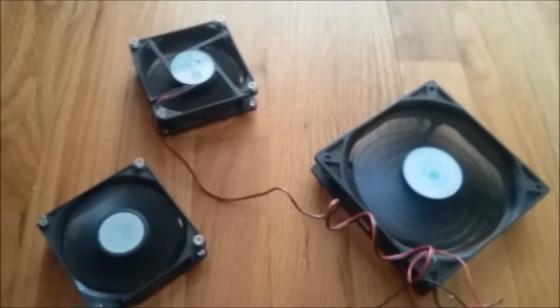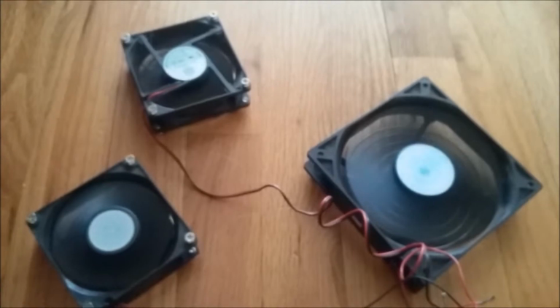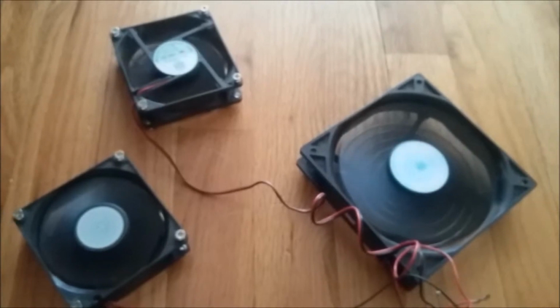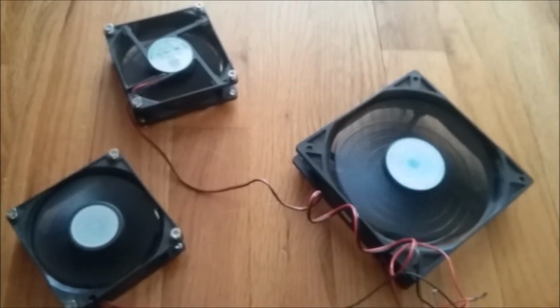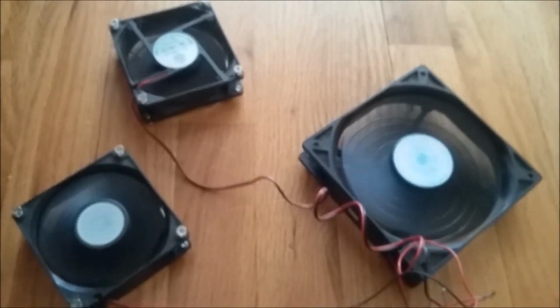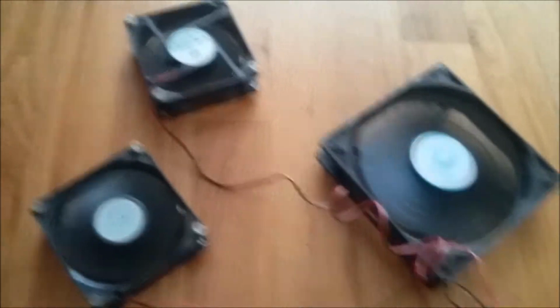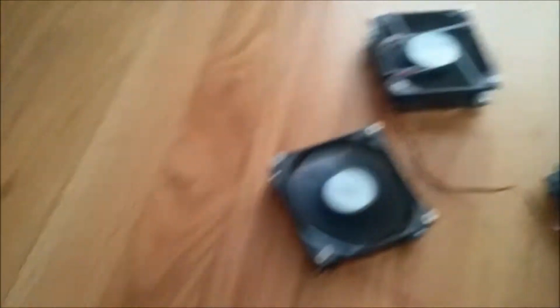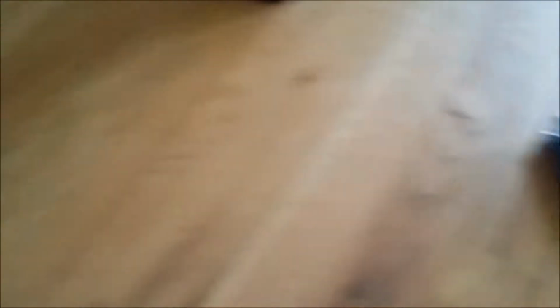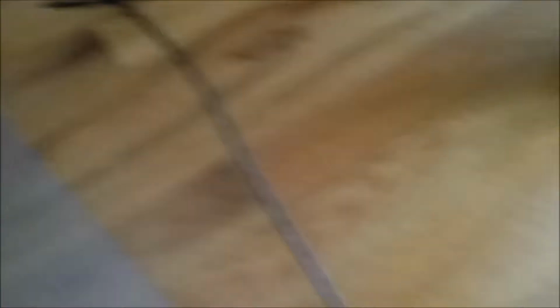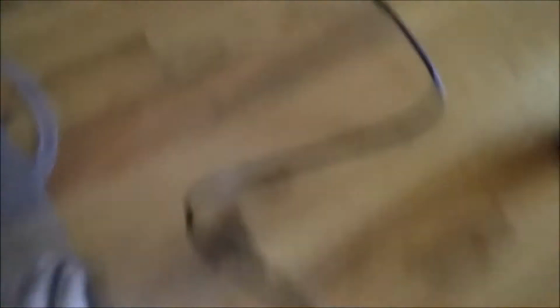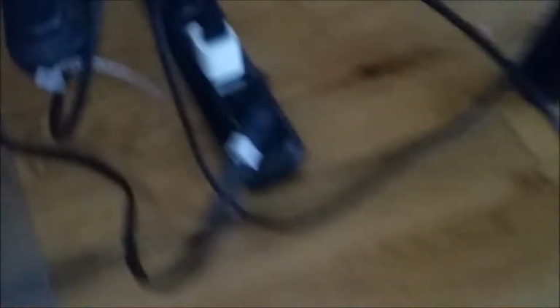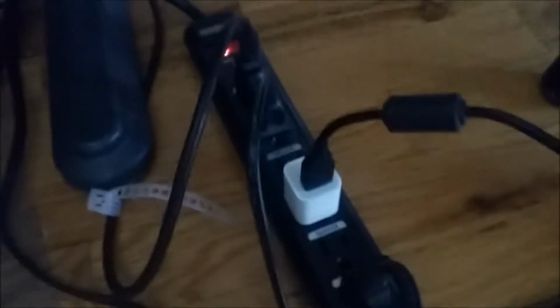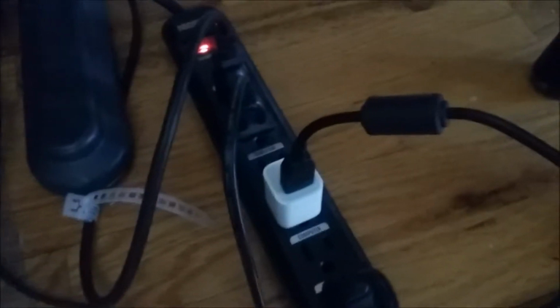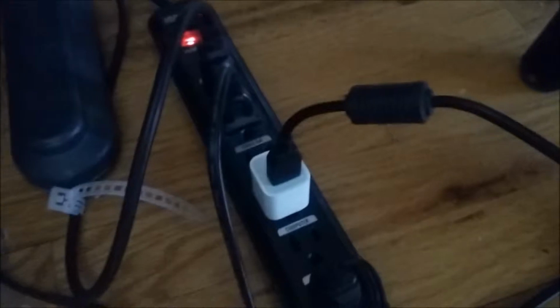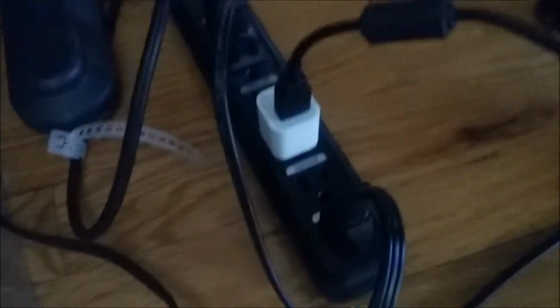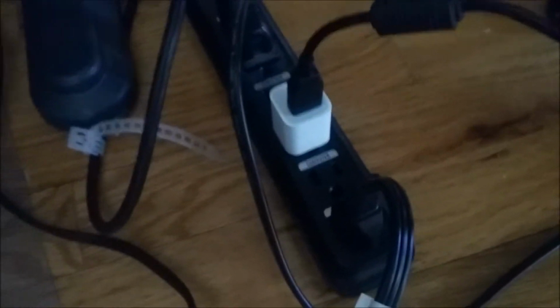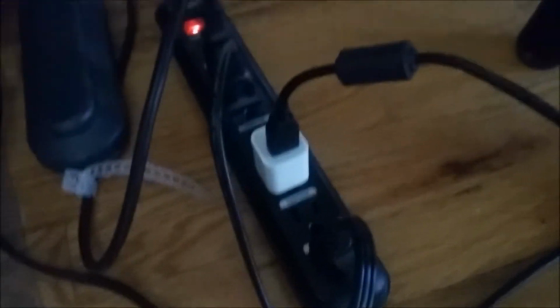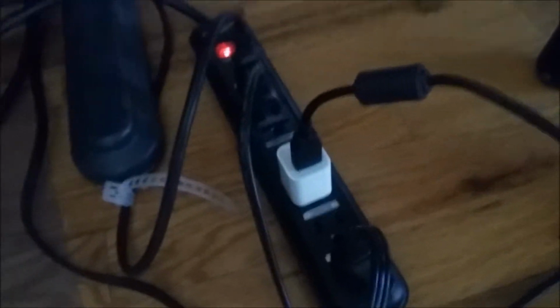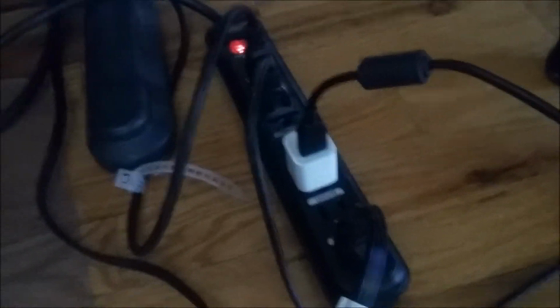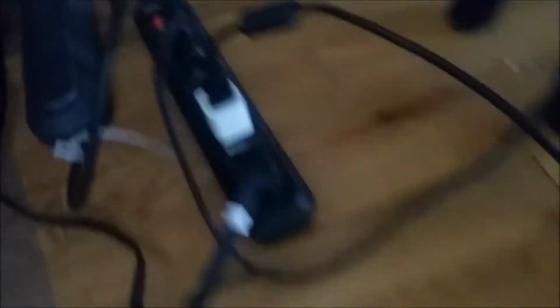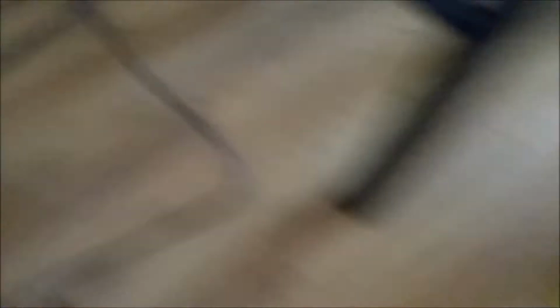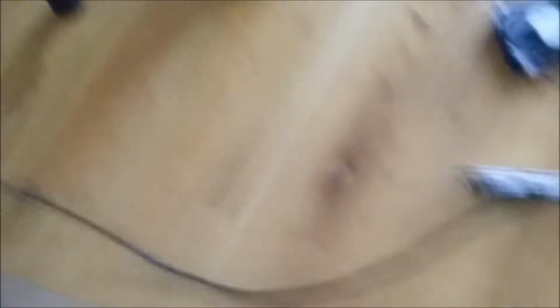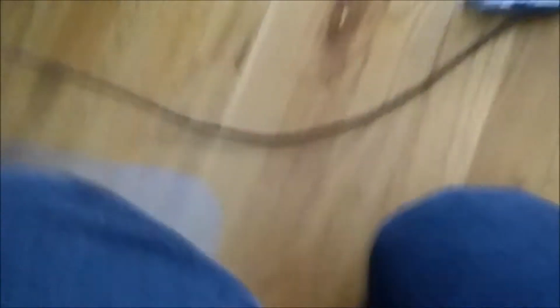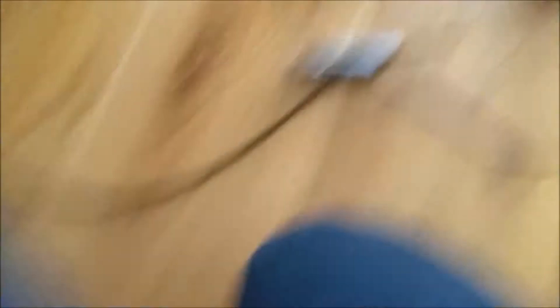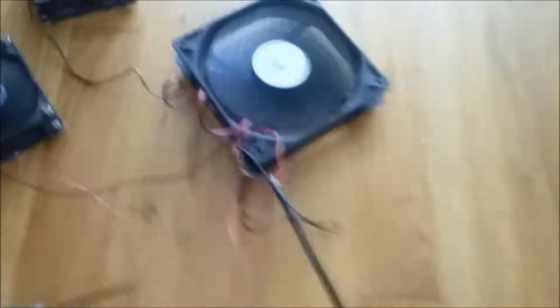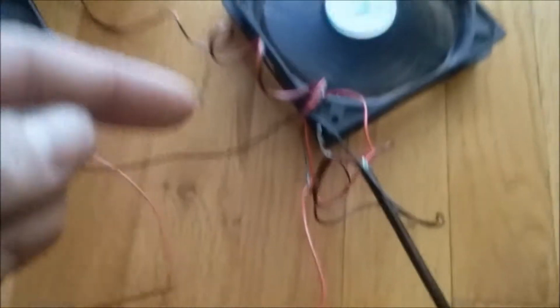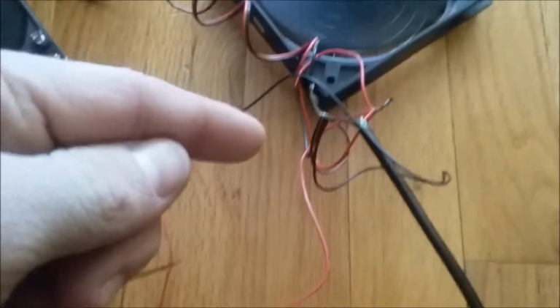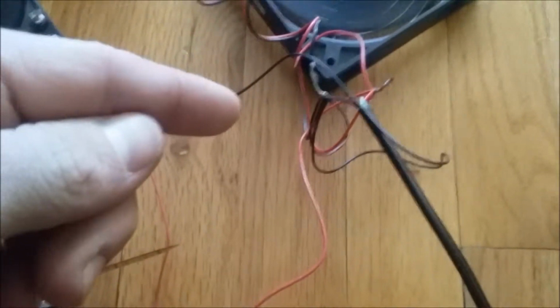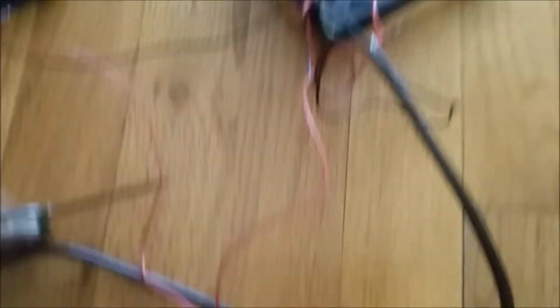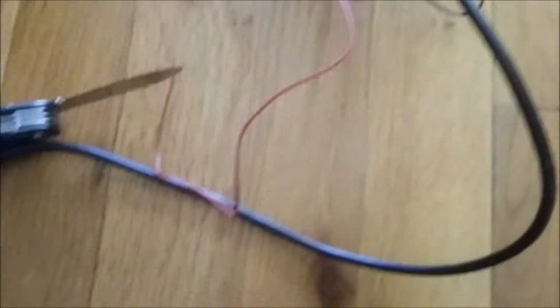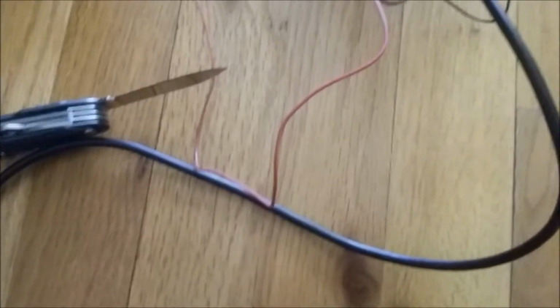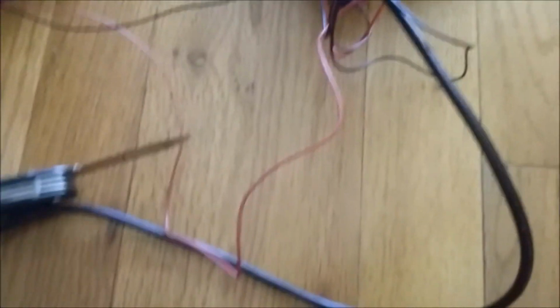Make sure all of your fans work. You can do this effectively by connecting the USB cable to an iPod charger or a Samsung charger, or something like that, and just plugging it in. Be sure not to touch the wires while they are plugged in.